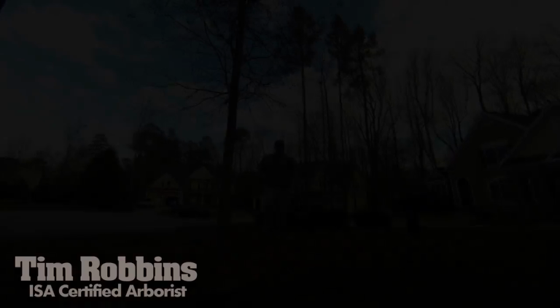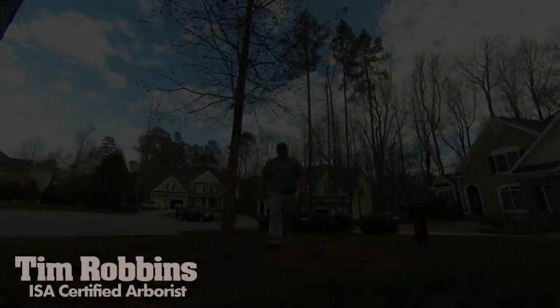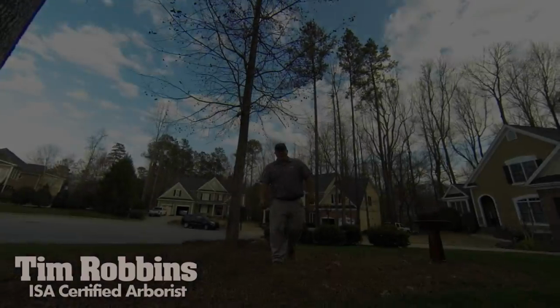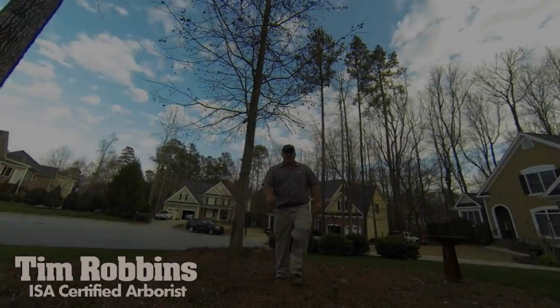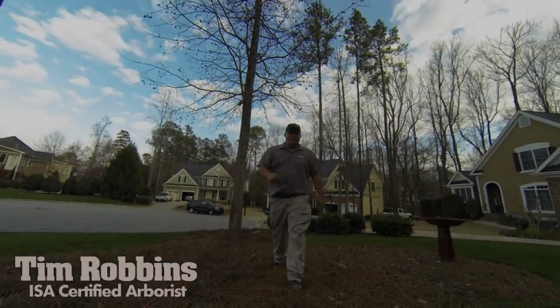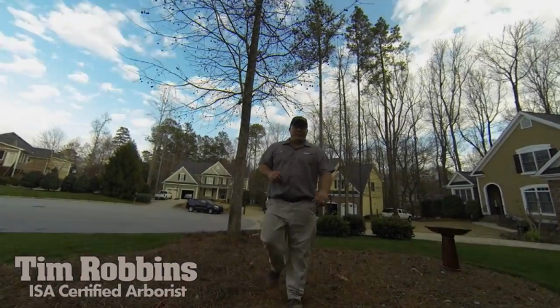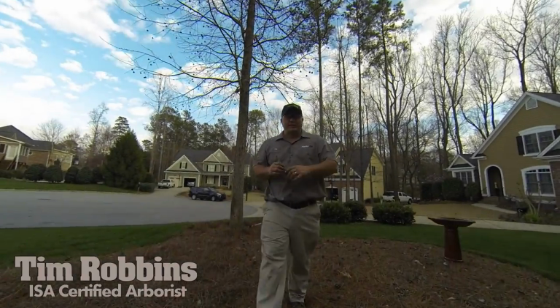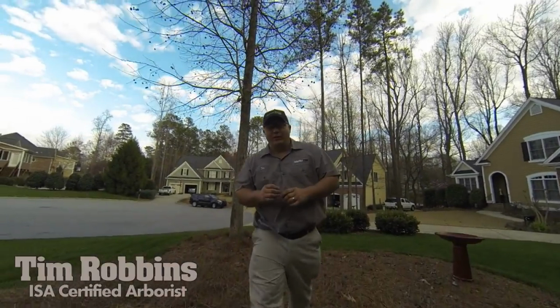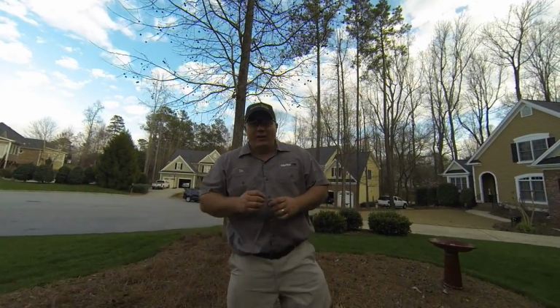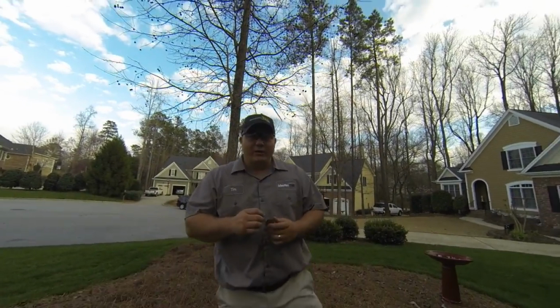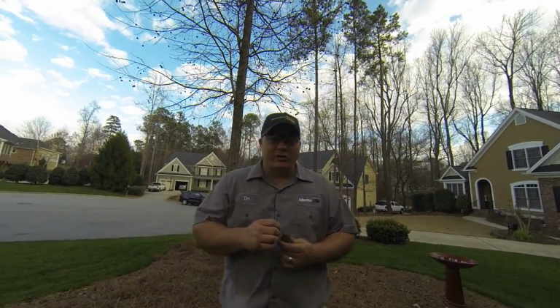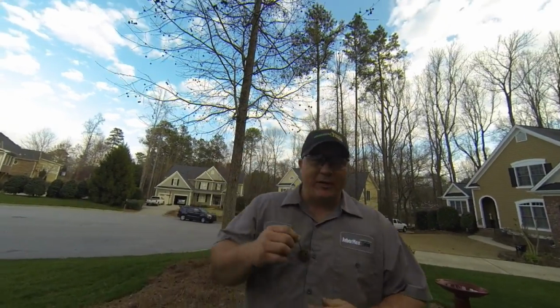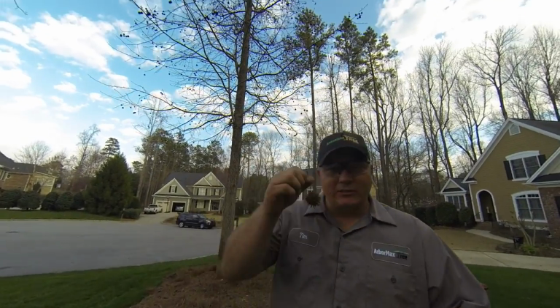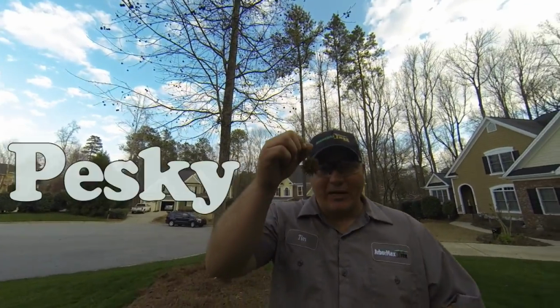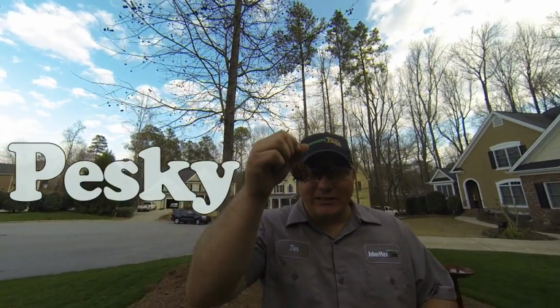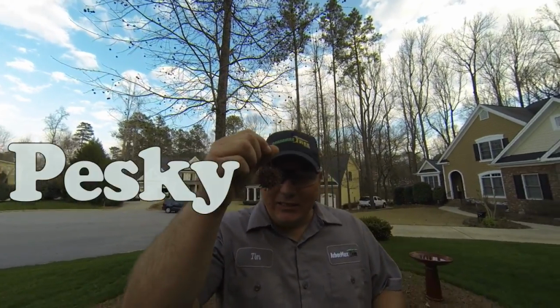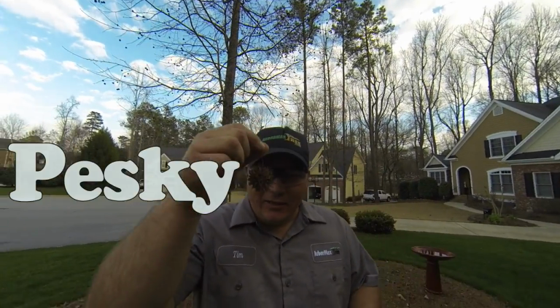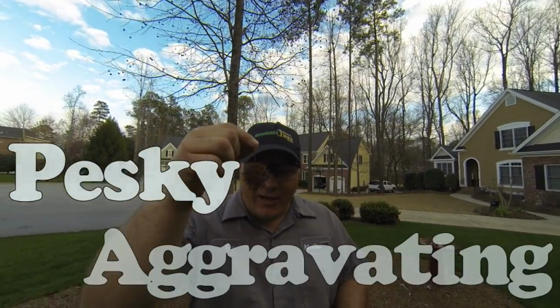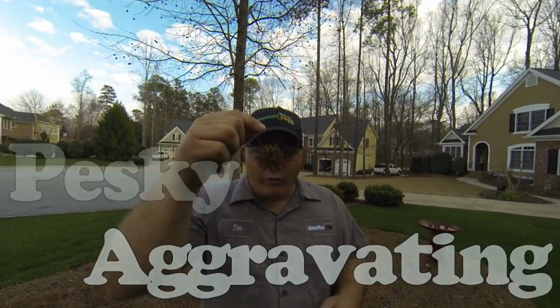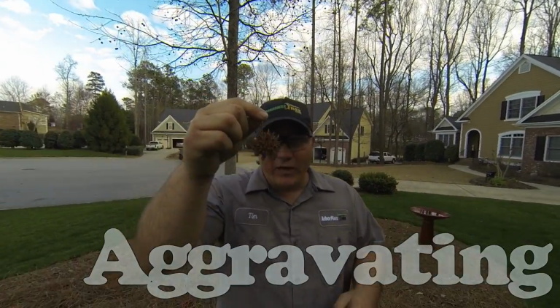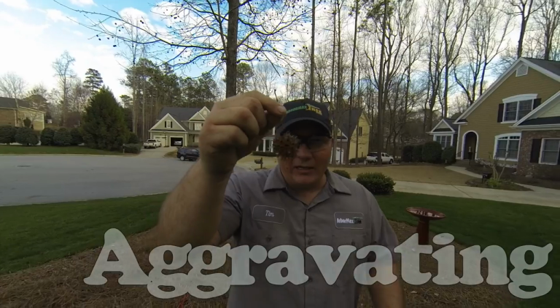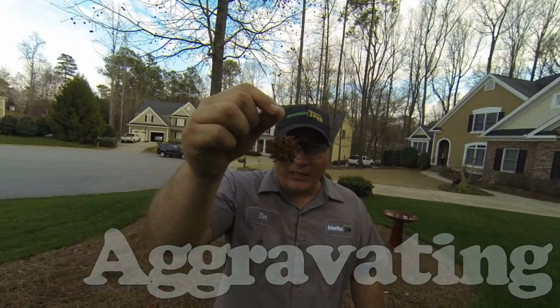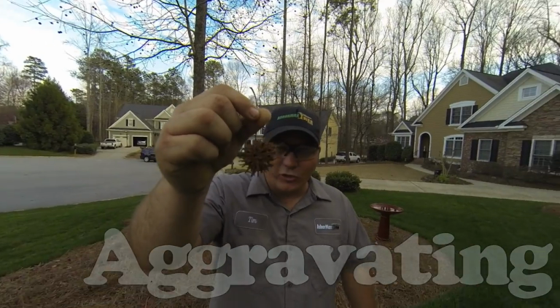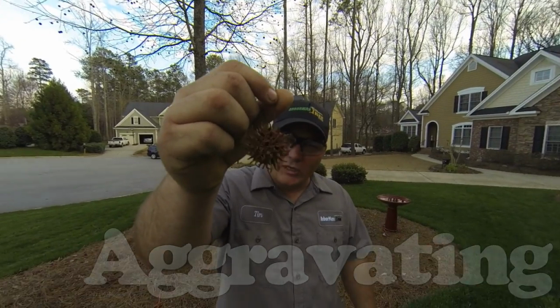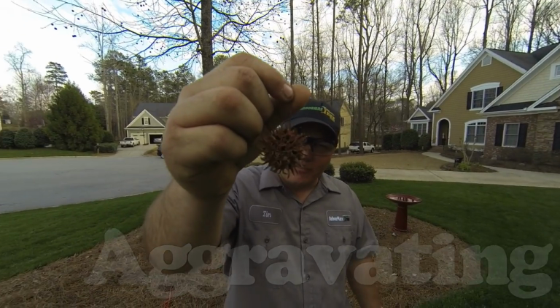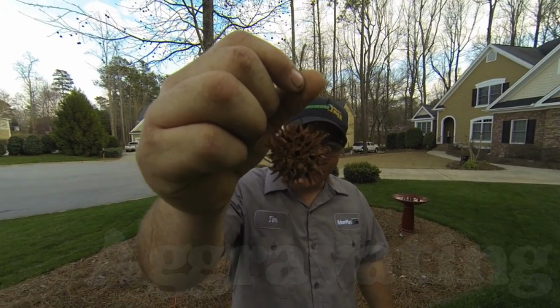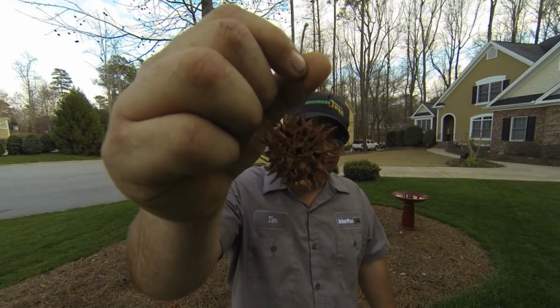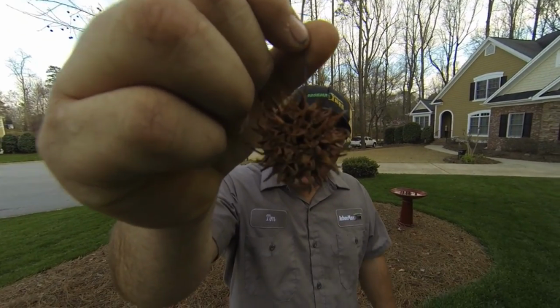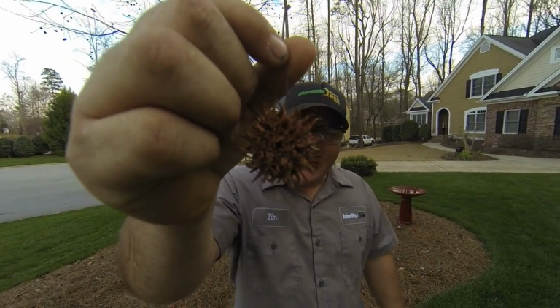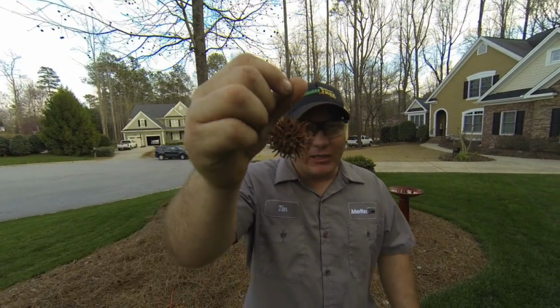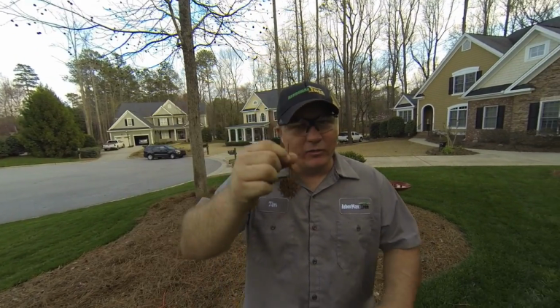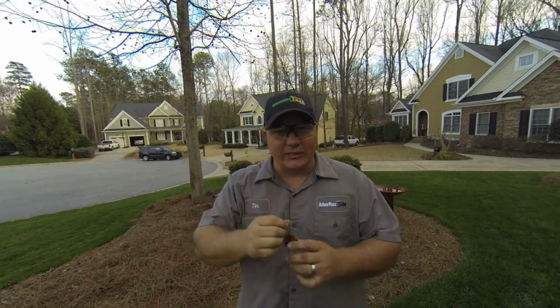Hey guys, Tim with ArborMax here. I'm here to talk to you about these little pesky, aggravating things called sweetgum balls today. Everybody knows and hates them.